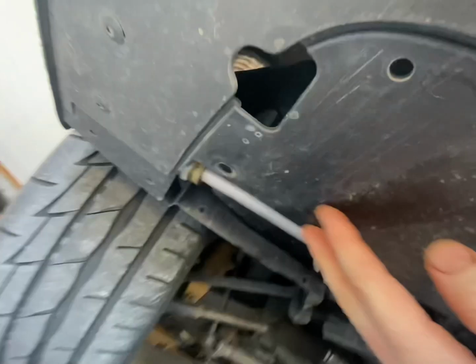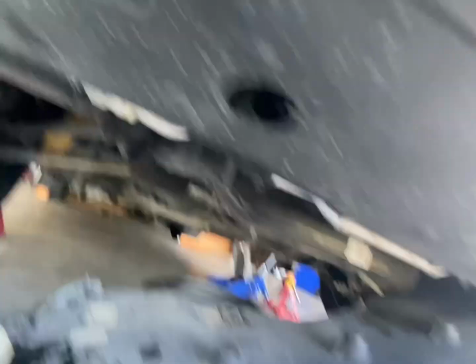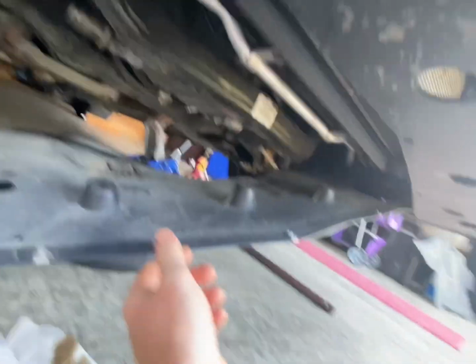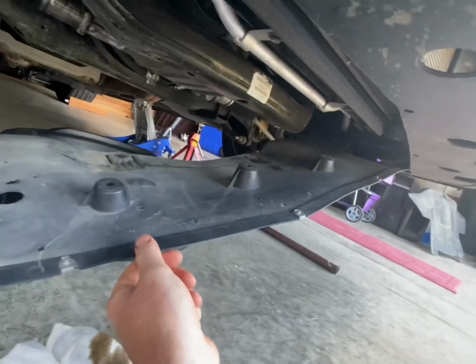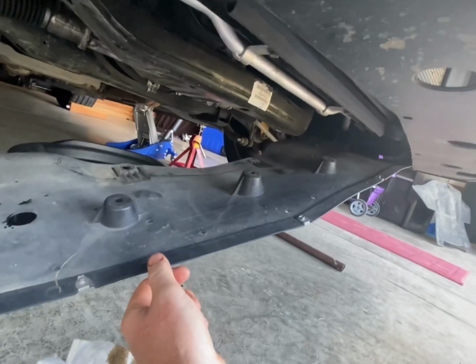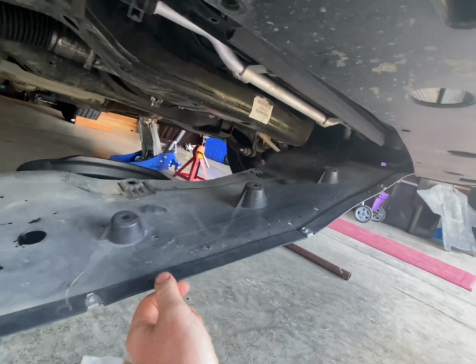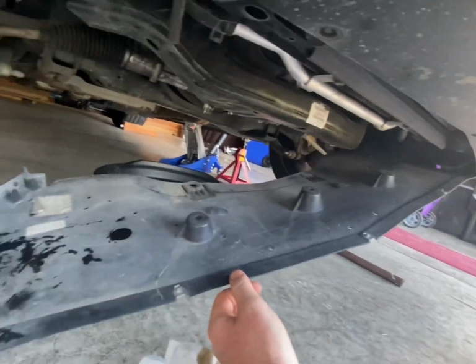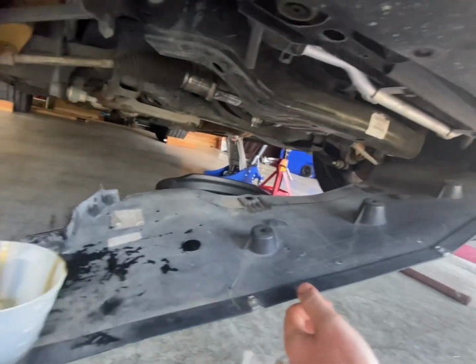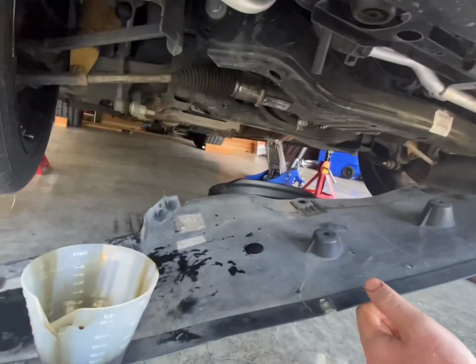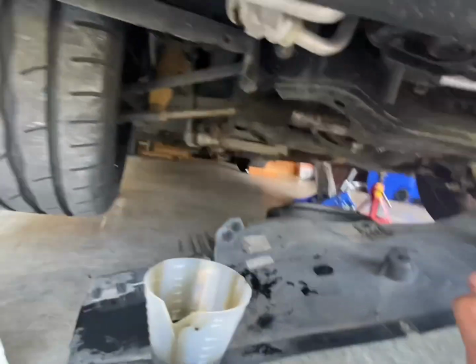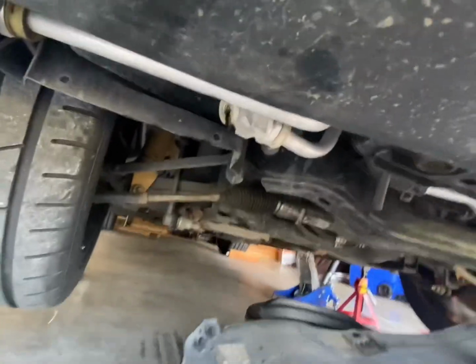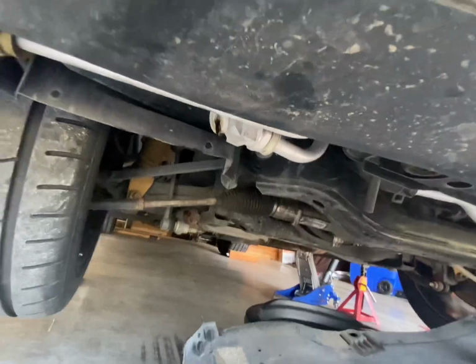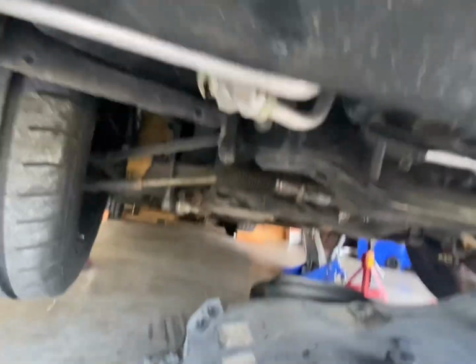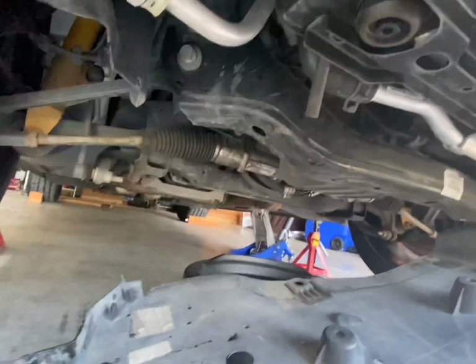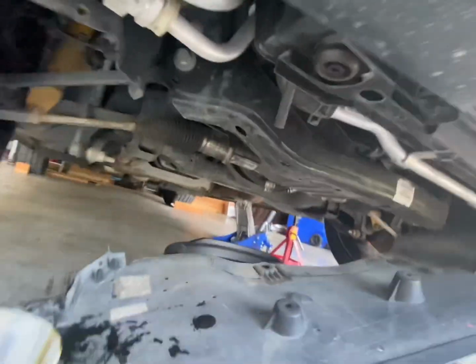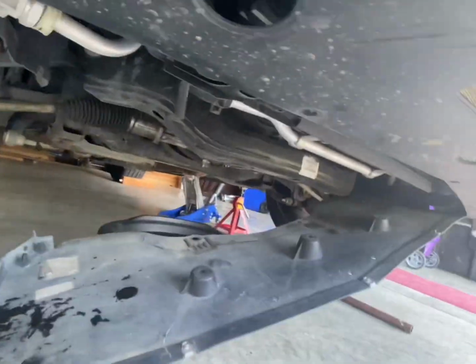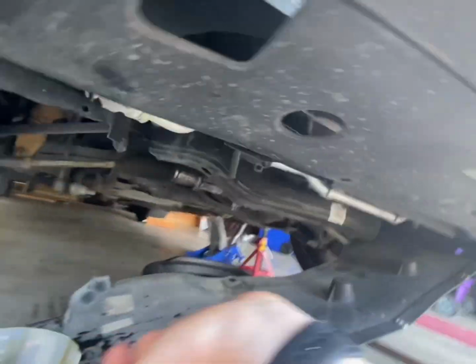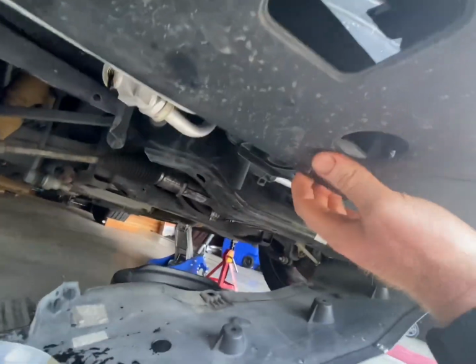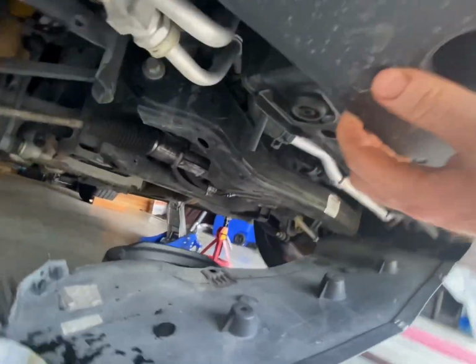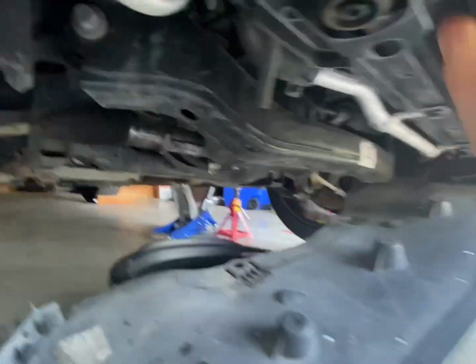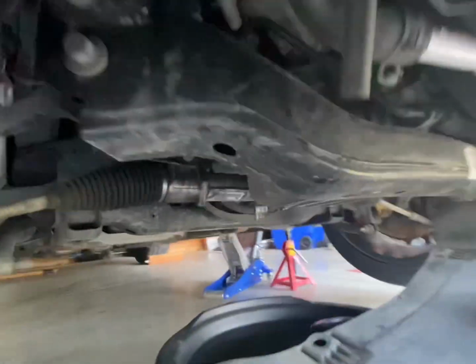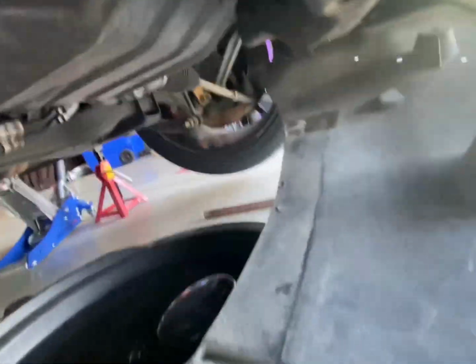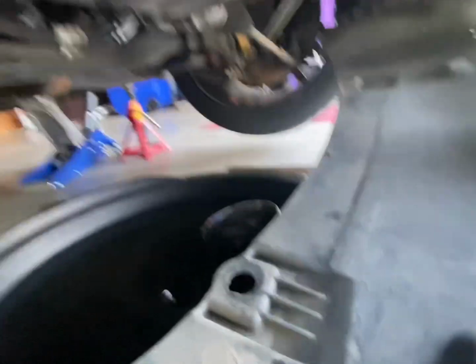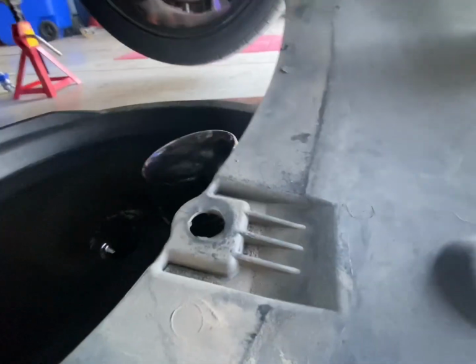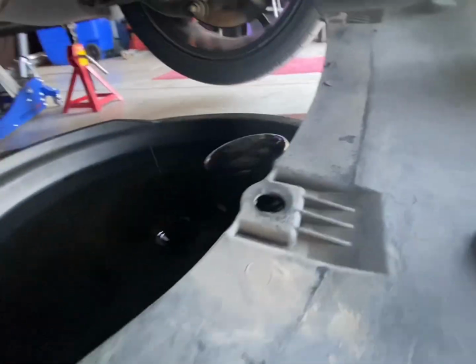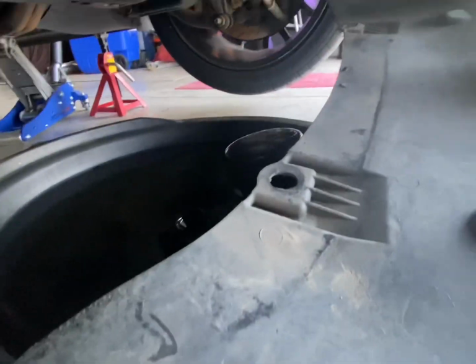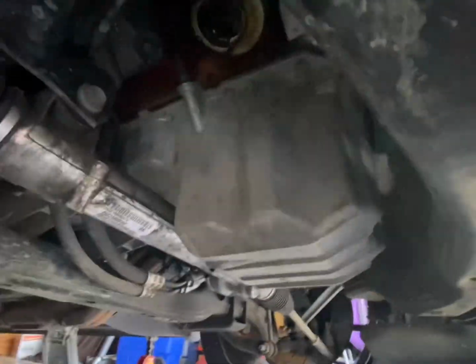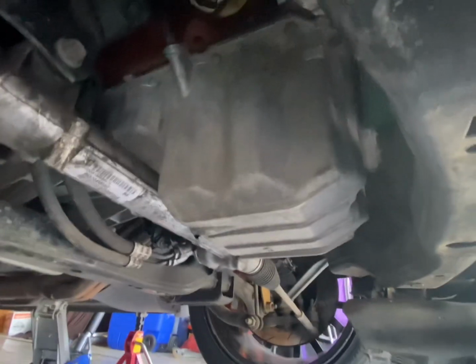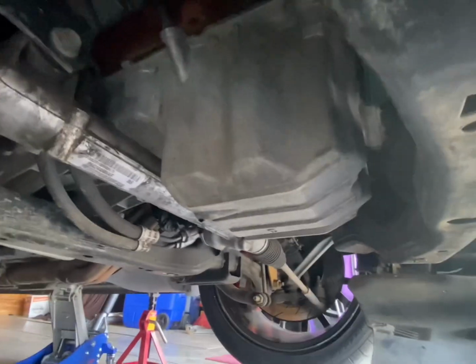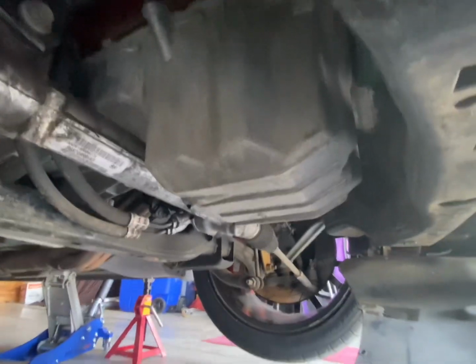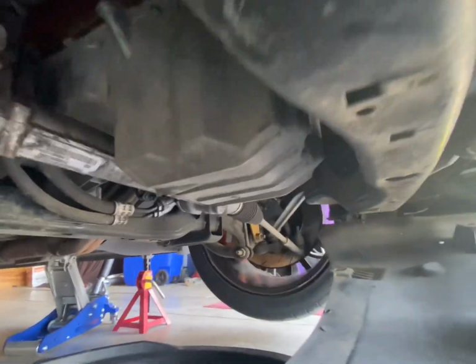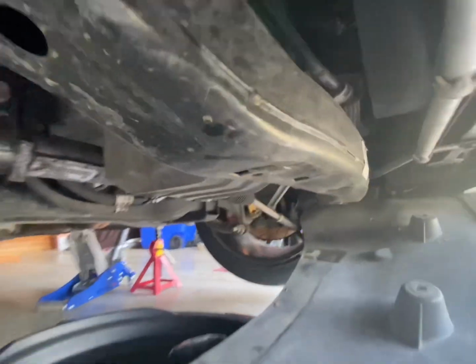You have to take off an extra panel, as you can see here — I just hung mine on one side. I drained the oil already, did it first, and dropped the oil filter. As you can see it's still draining a little bit.